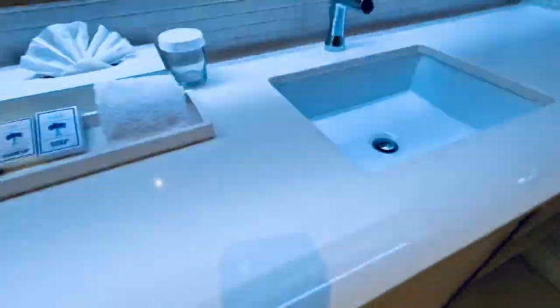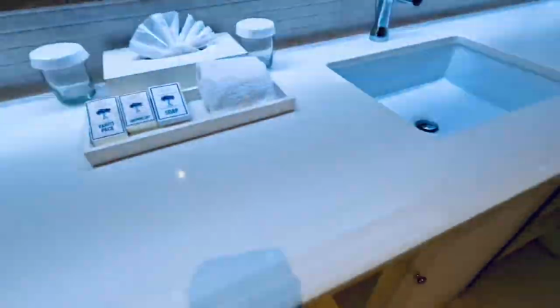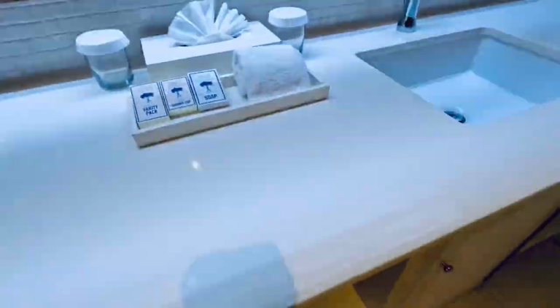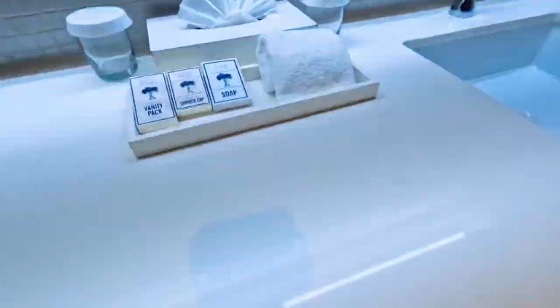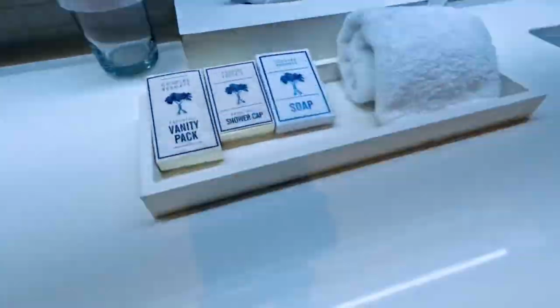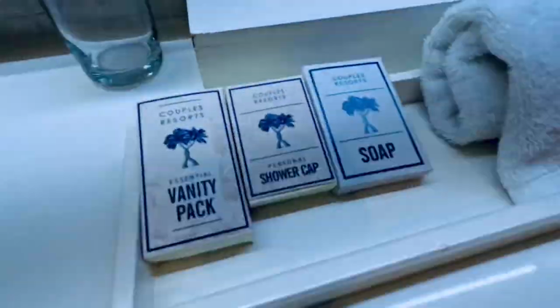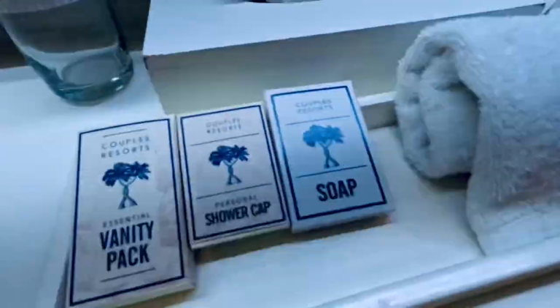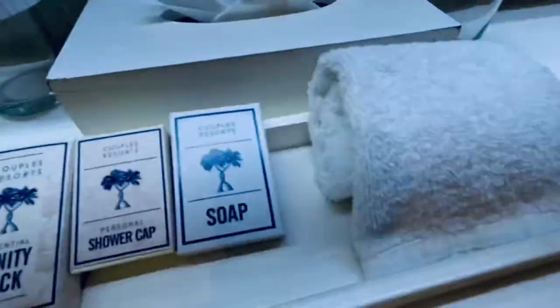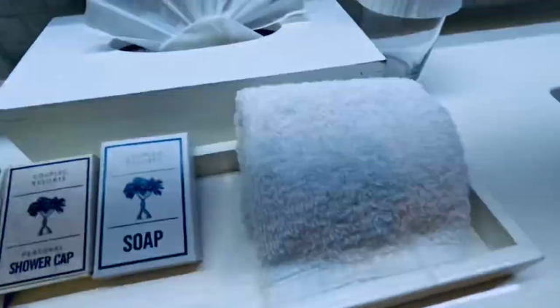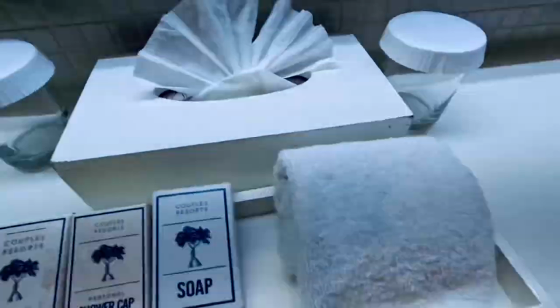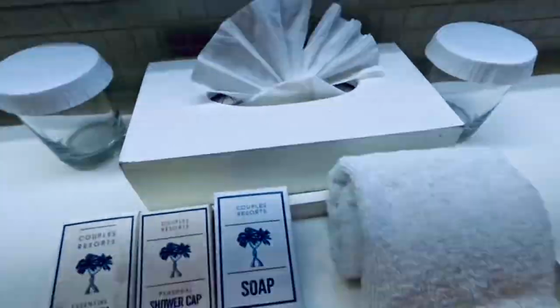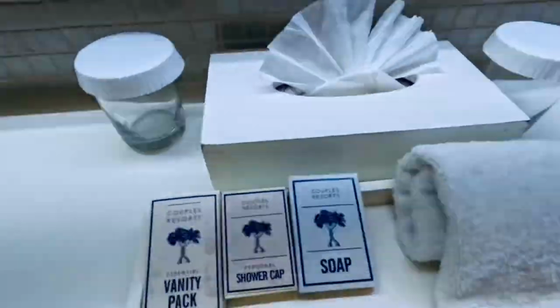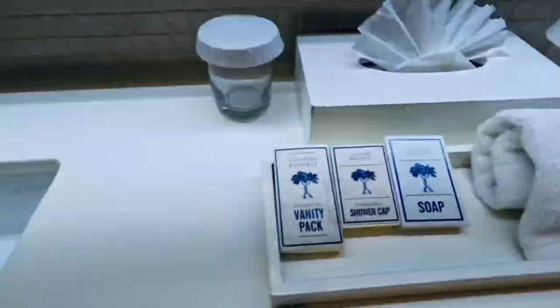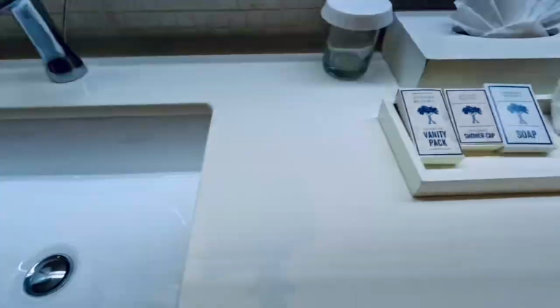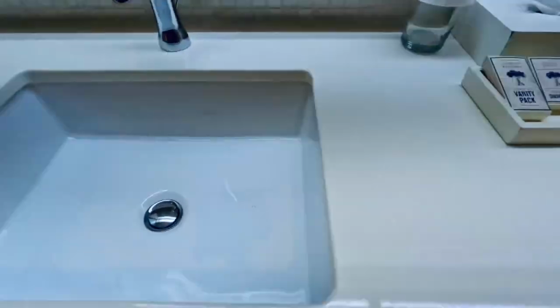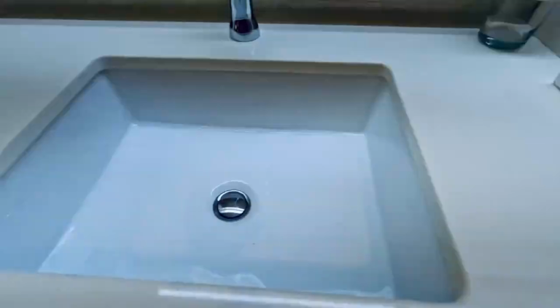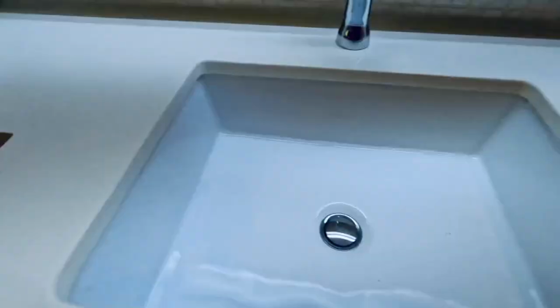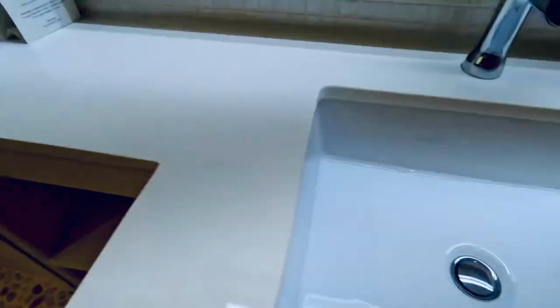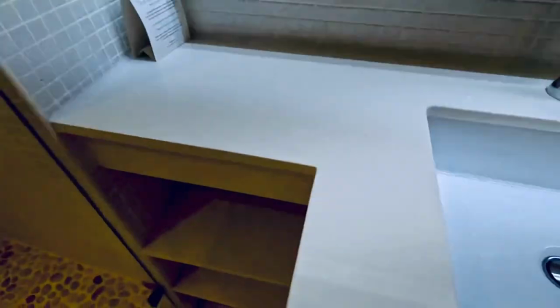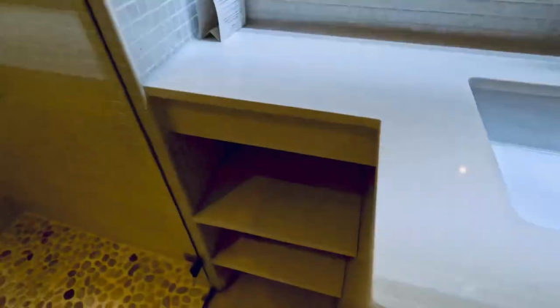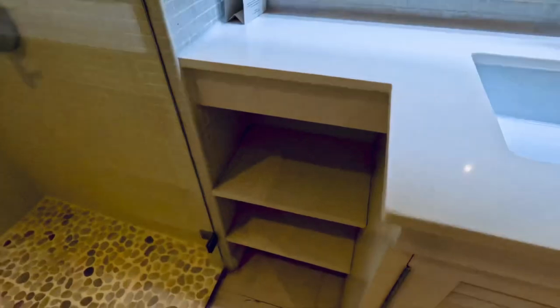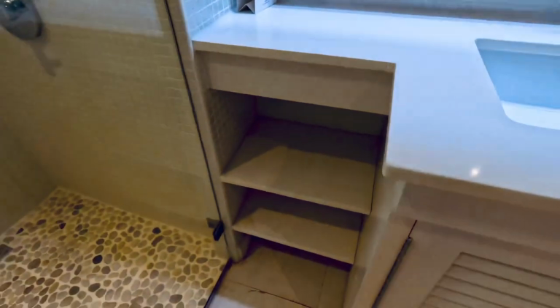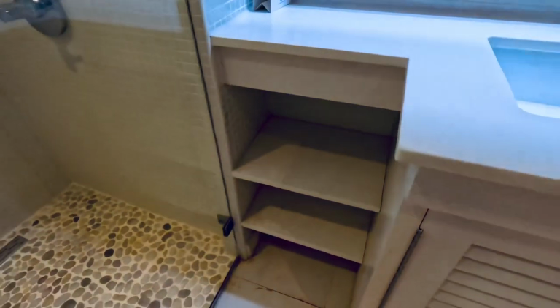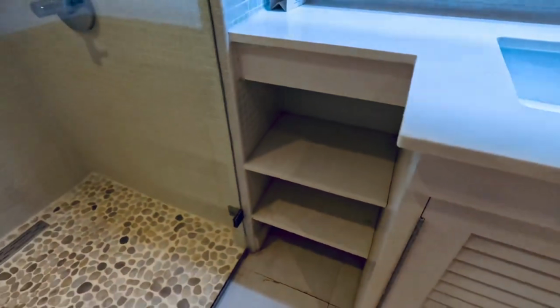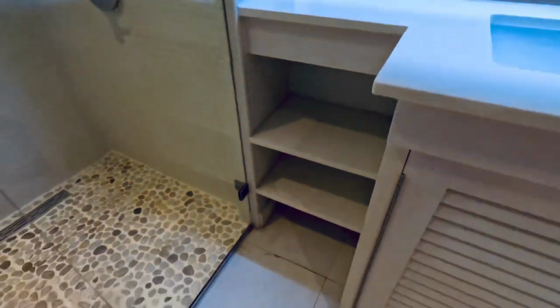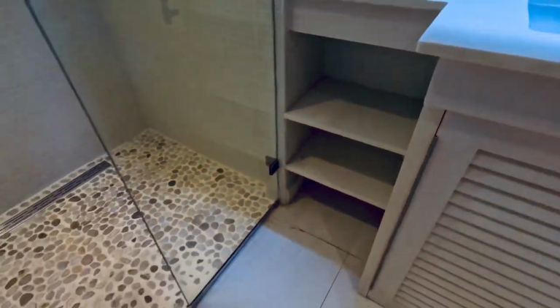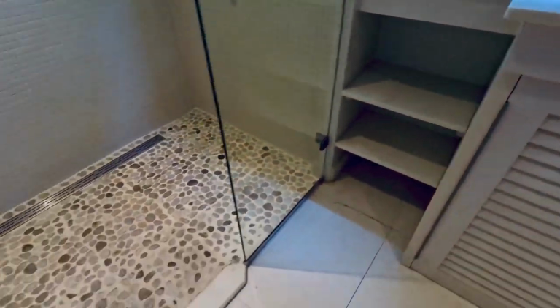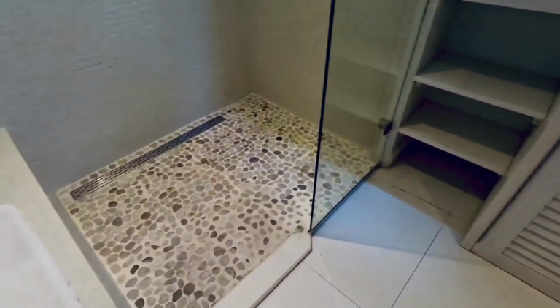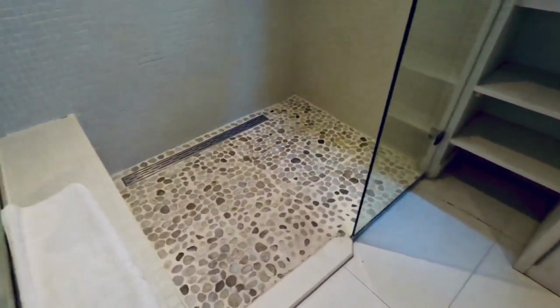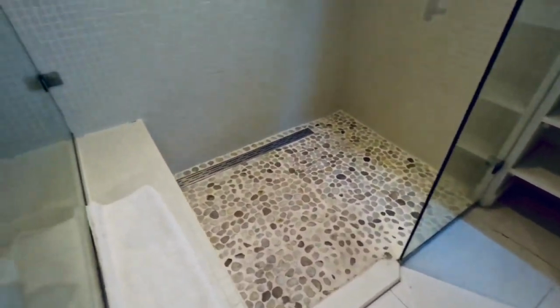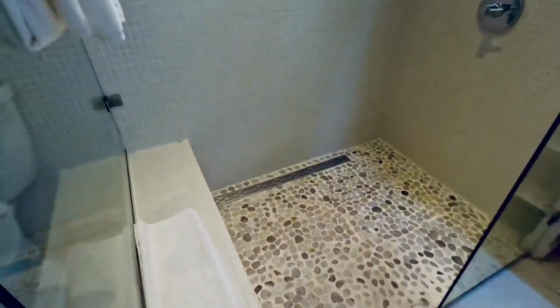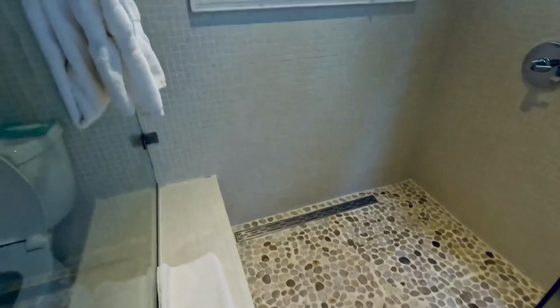This bathroom has a double vanity and lots of counter space. Several of the amenities are provided by the resort, including a hairdryer, which all suites at the resort have. There's also a large walk-in shower.